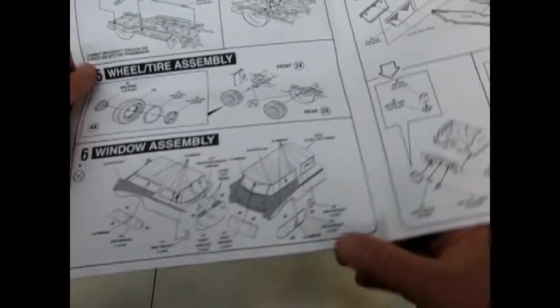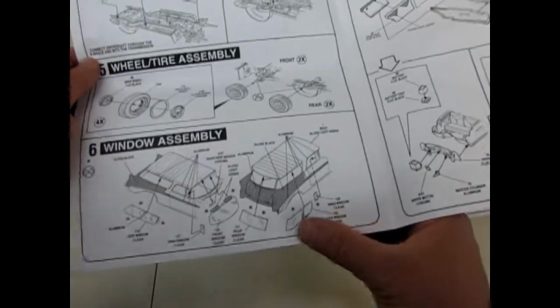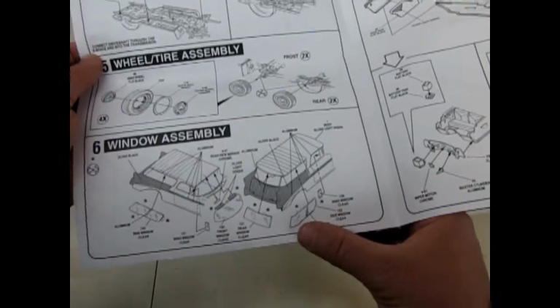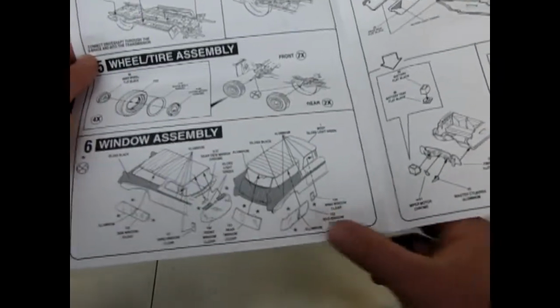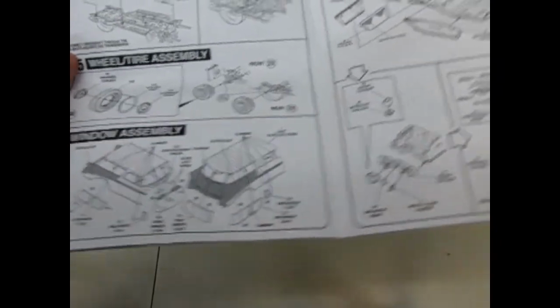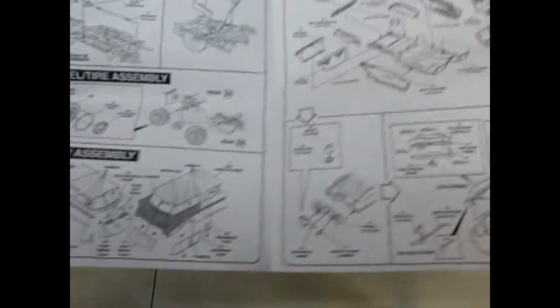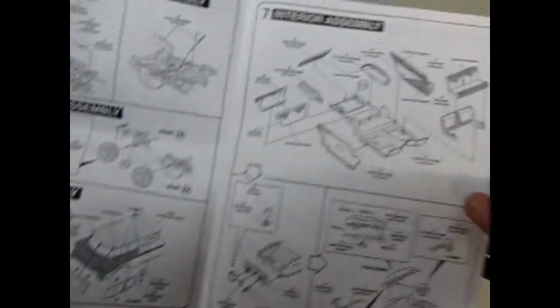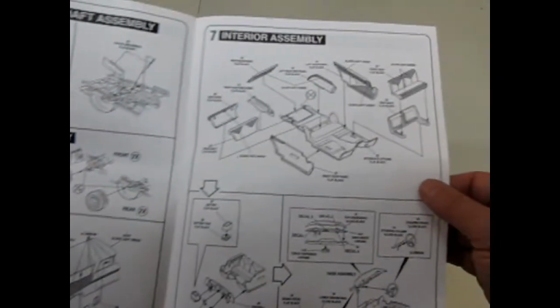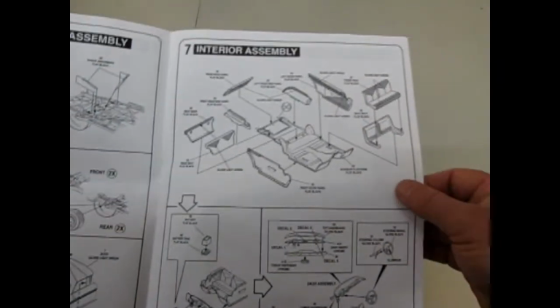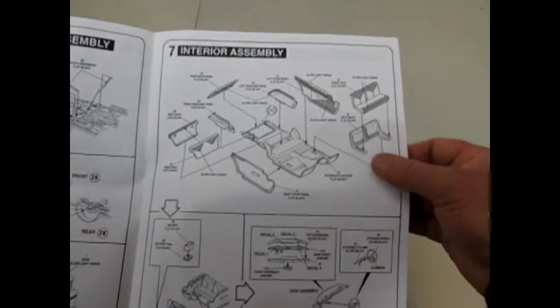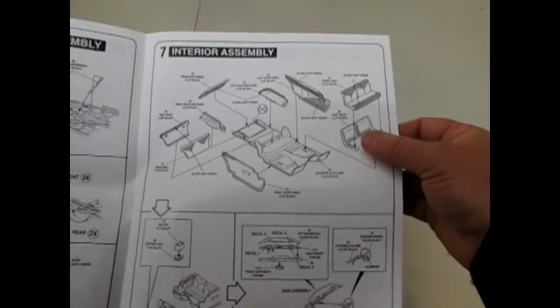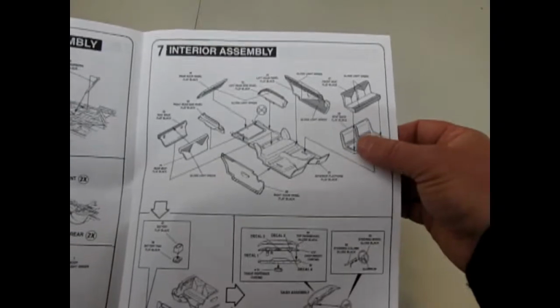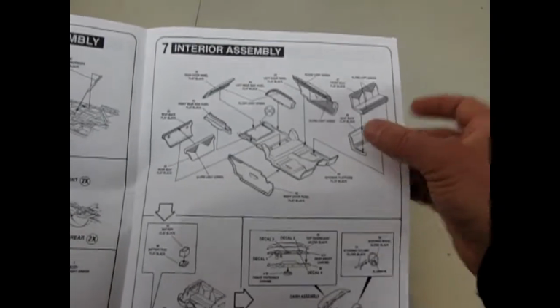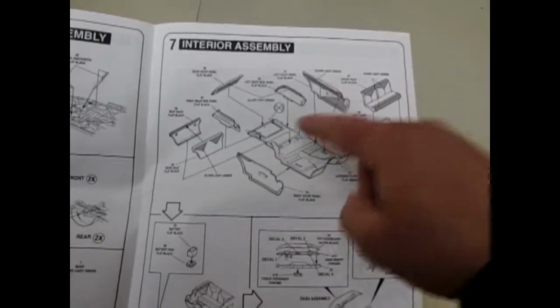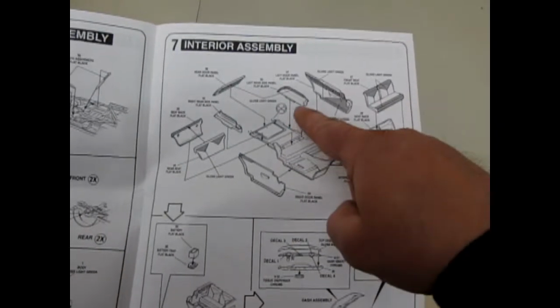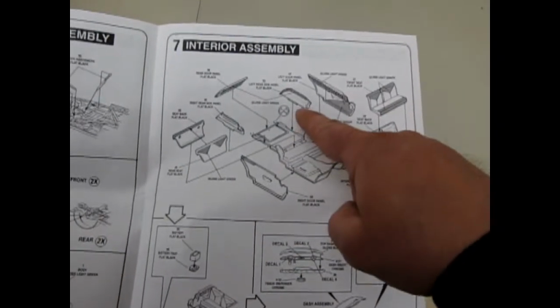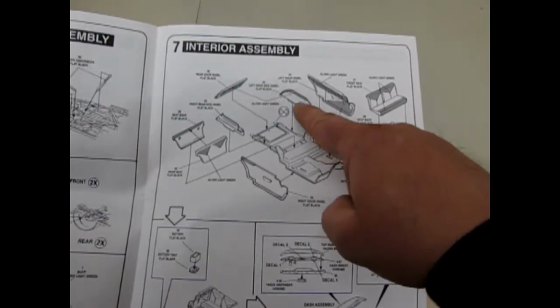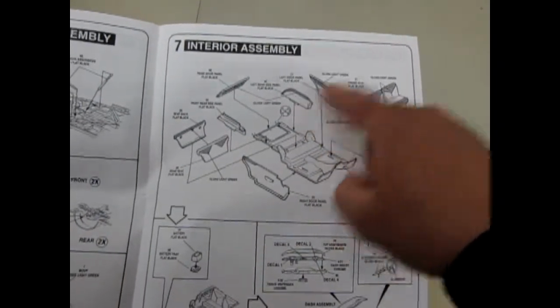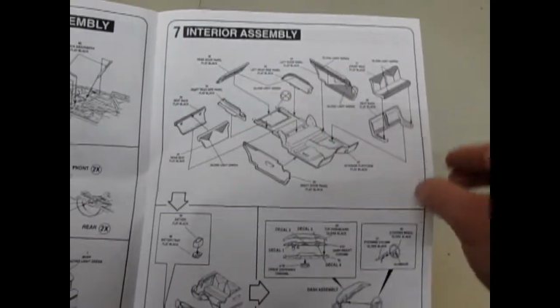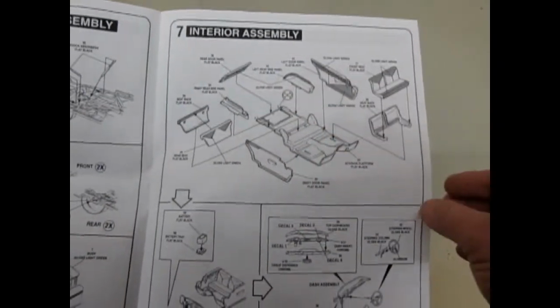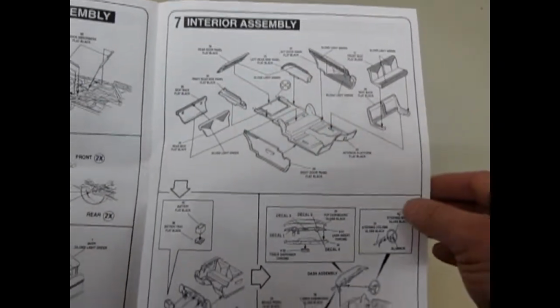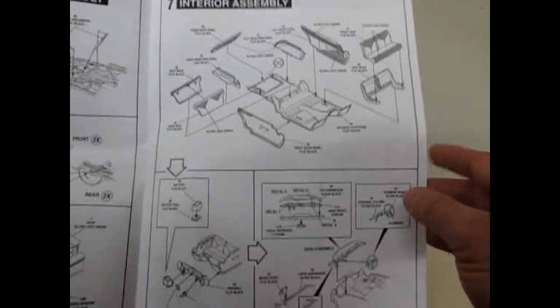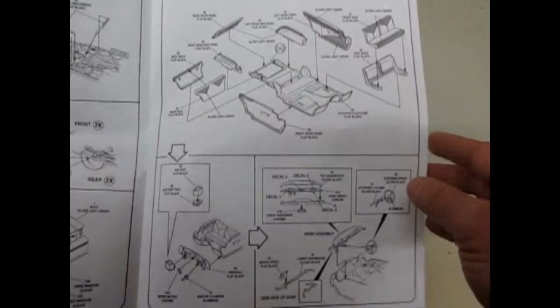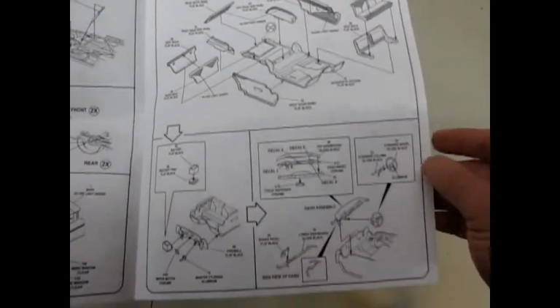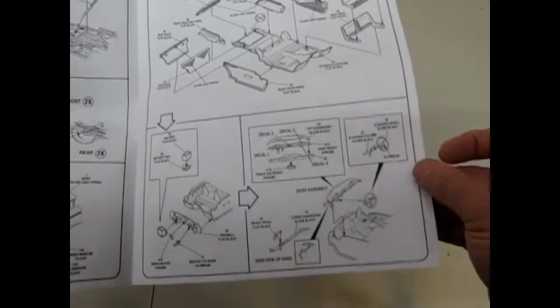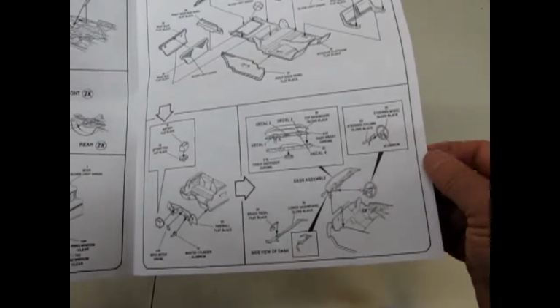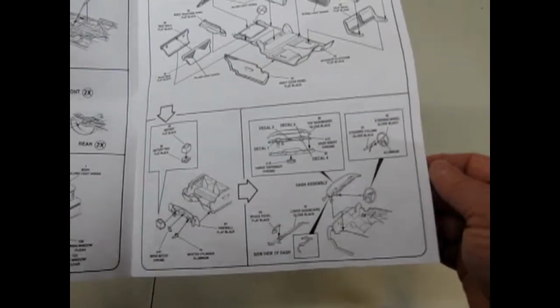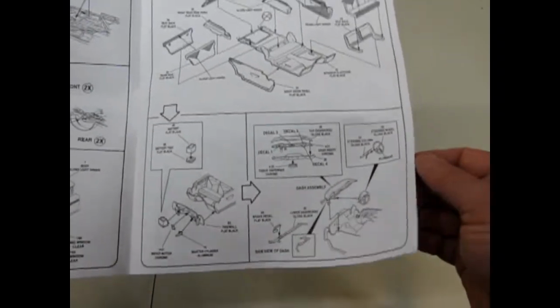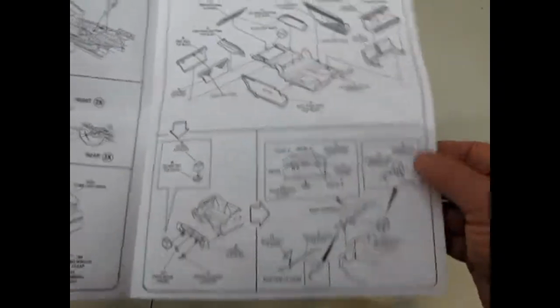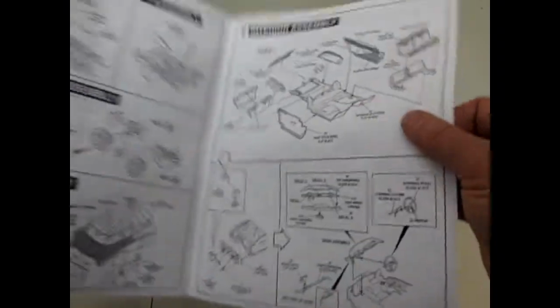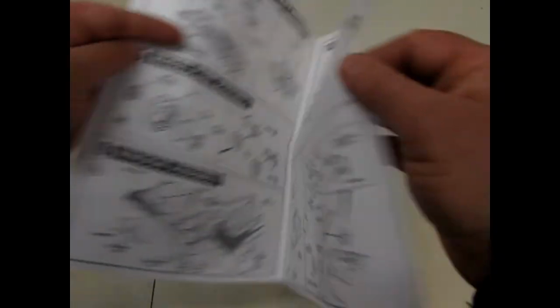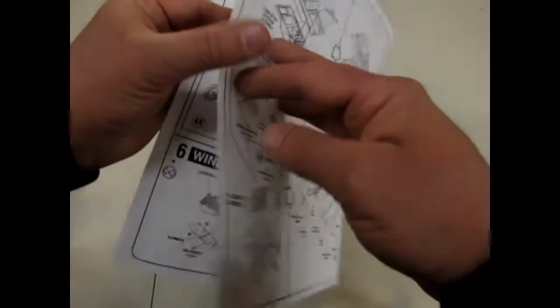So they've got different windows, of course, to fit the body. And then there's your interior. And you even get separate rear side panels, which is pretty cool, considering the level of detail in this kit.